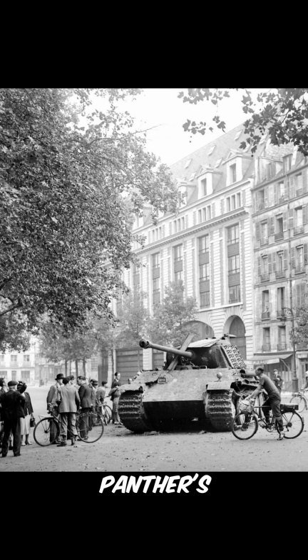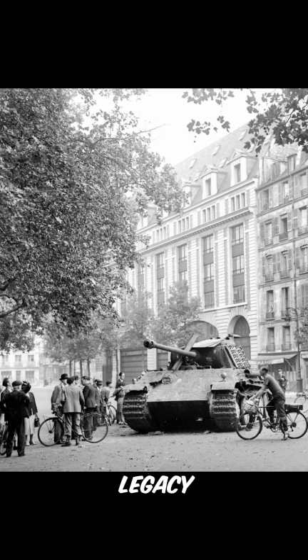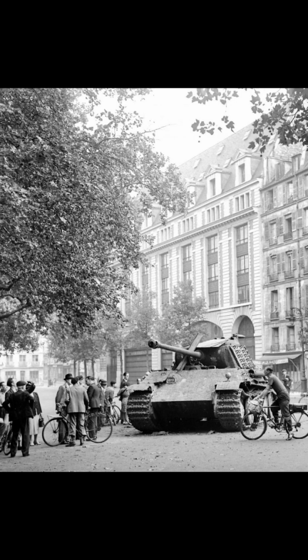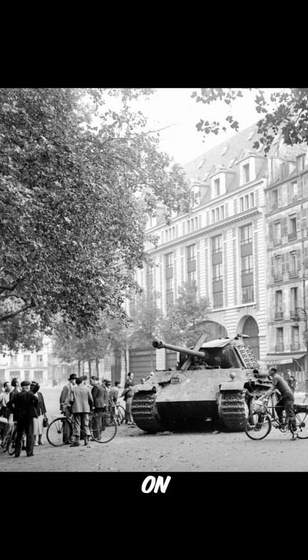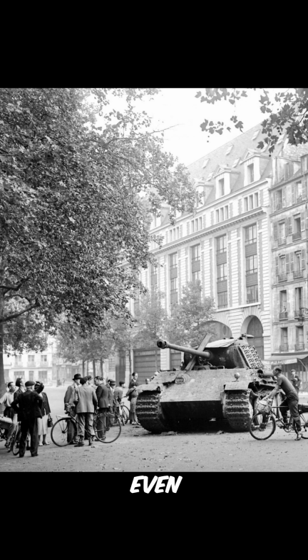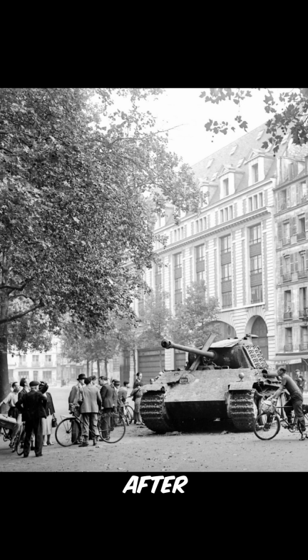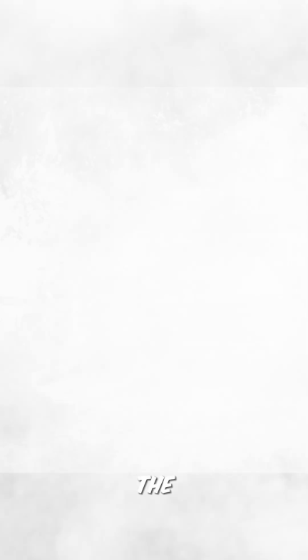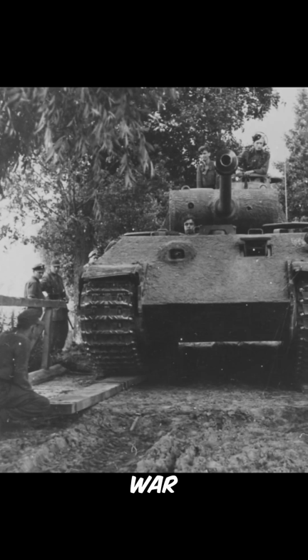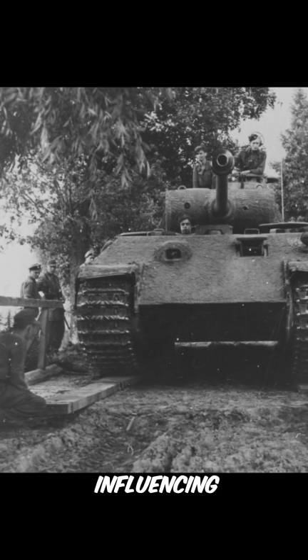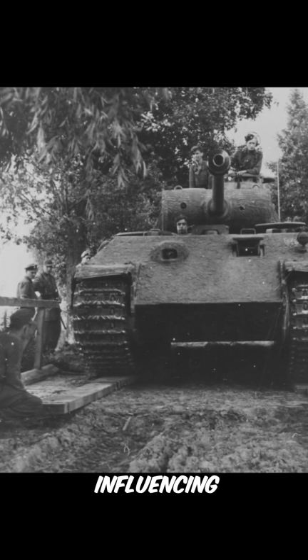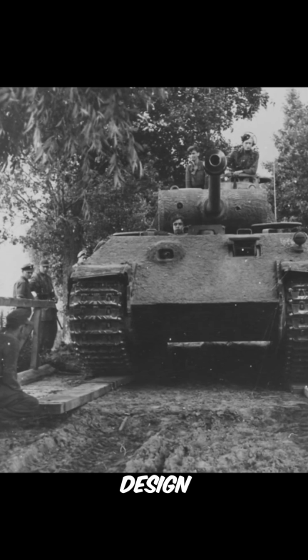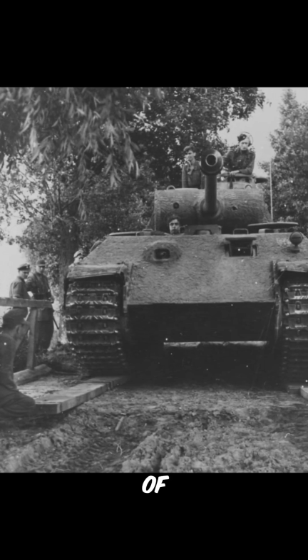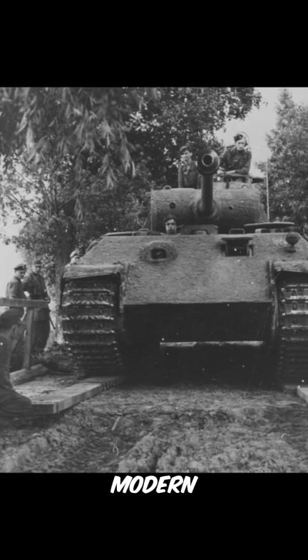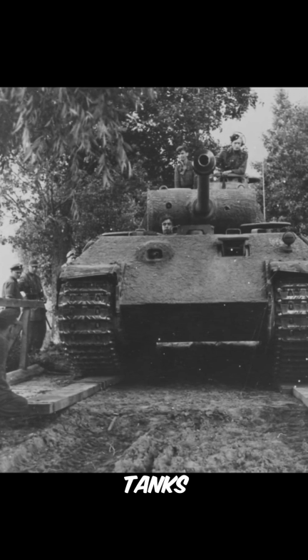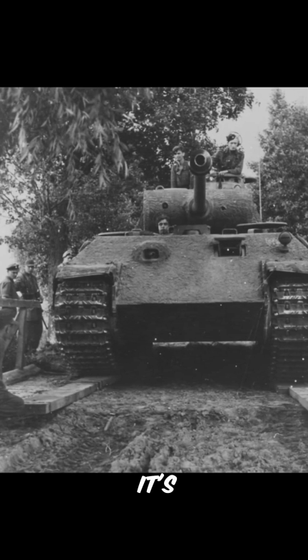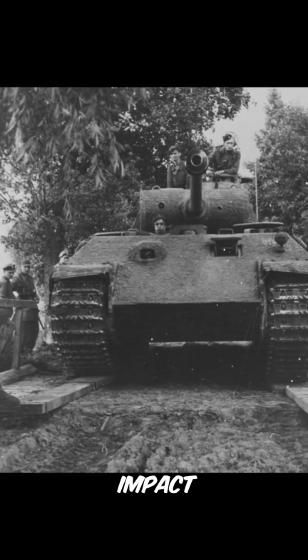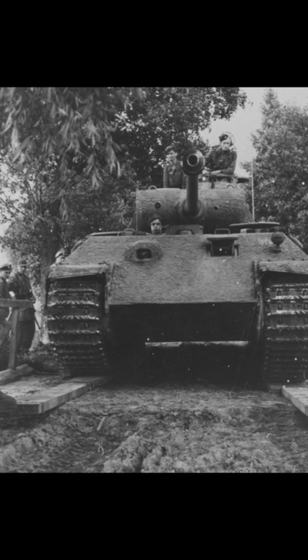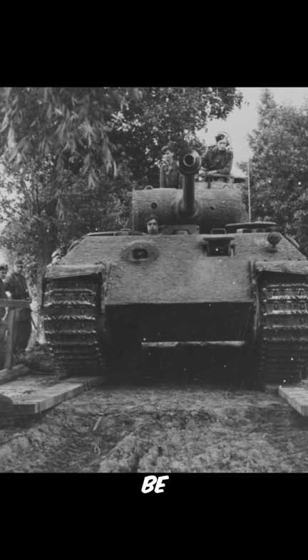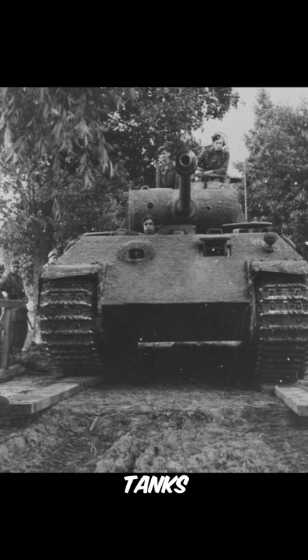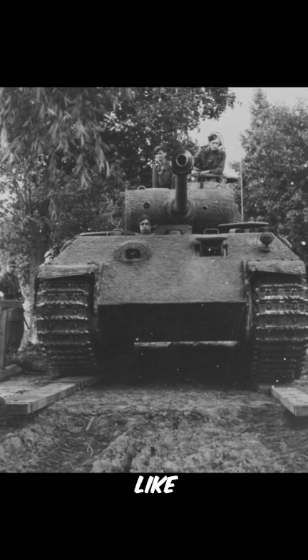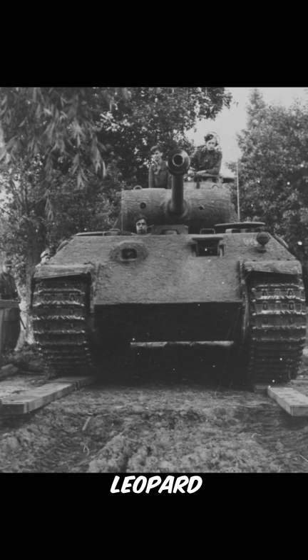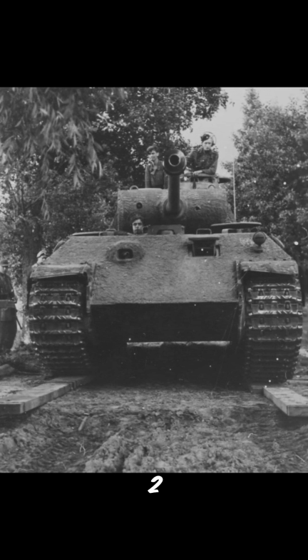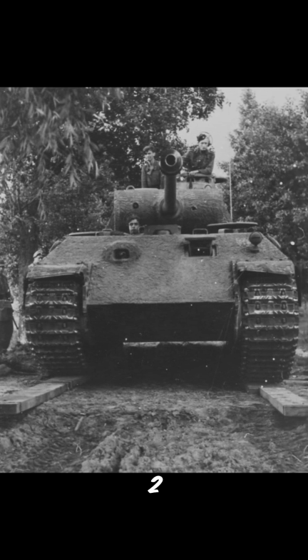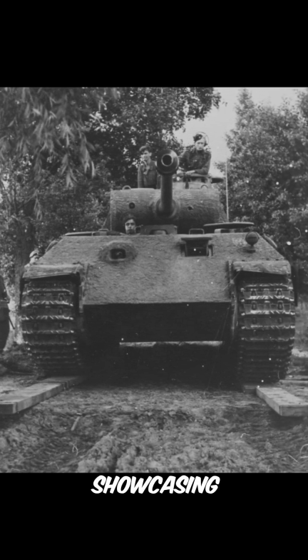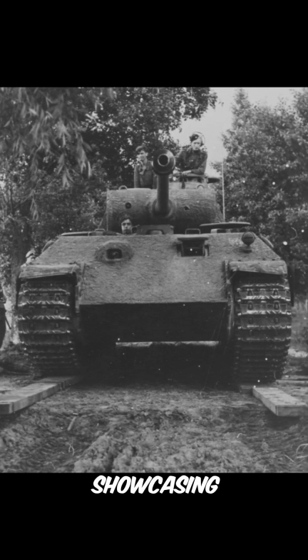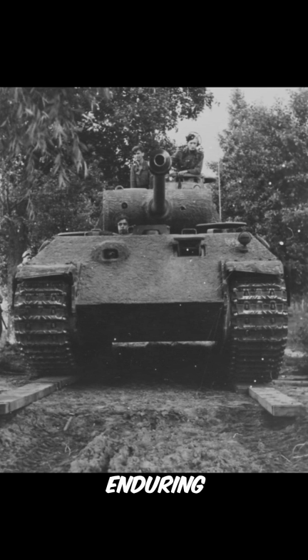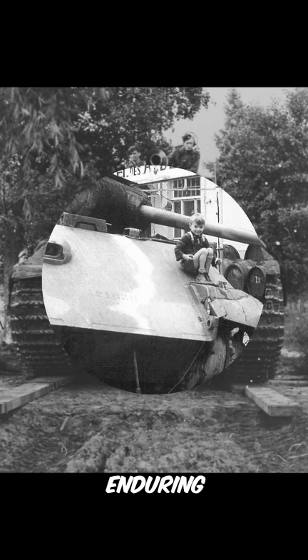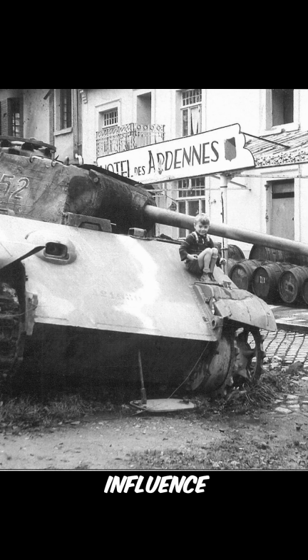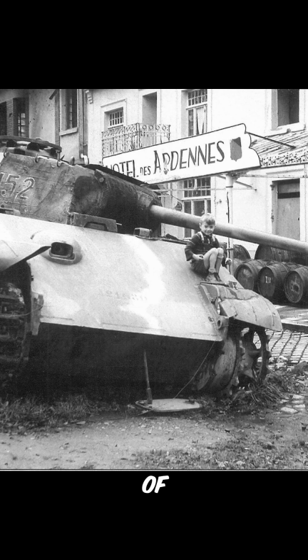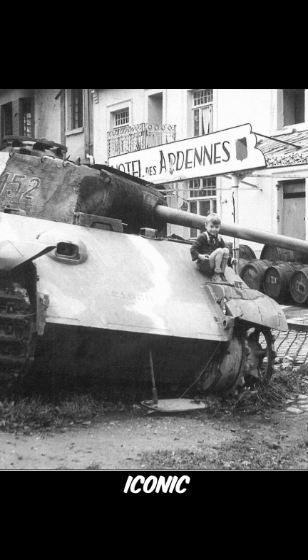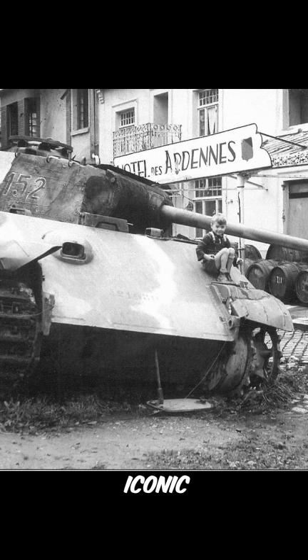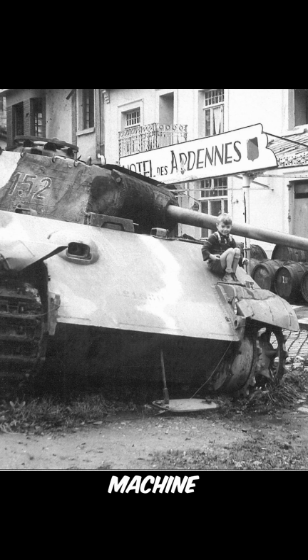The Panther's legacy lived on even after the war, influencing the design of modern tanks. Its impact can be seen in tanks like the Leopard 2, showcasing the enduring influence of this iconic machine.